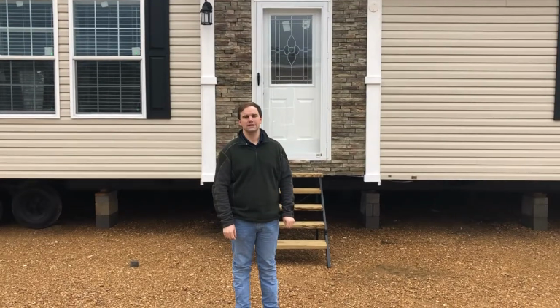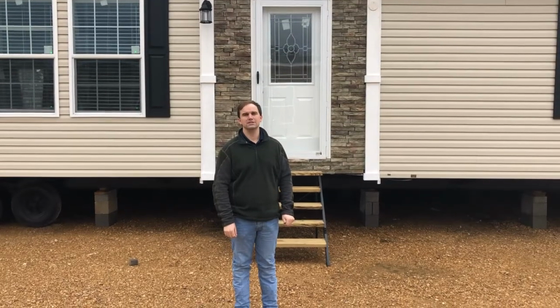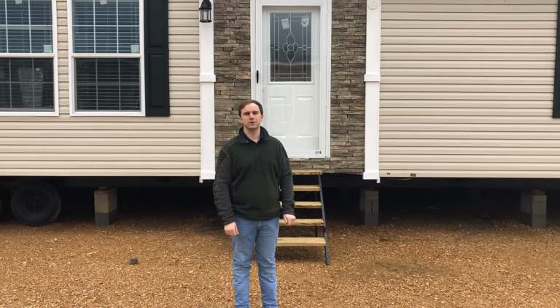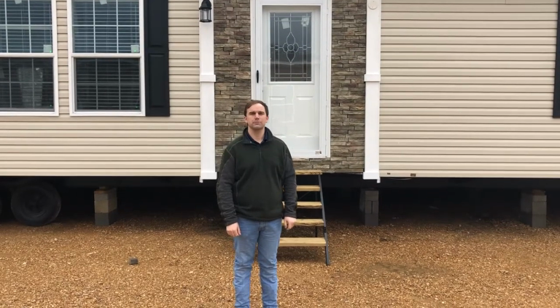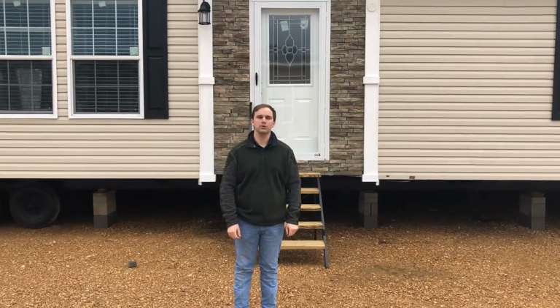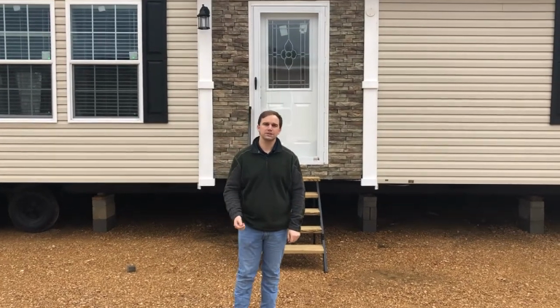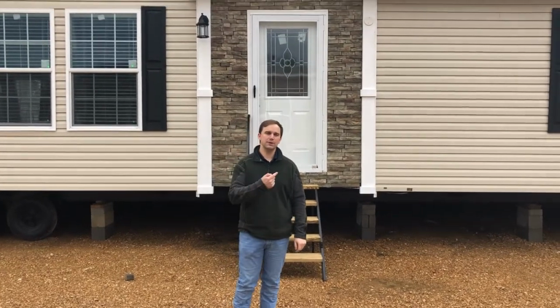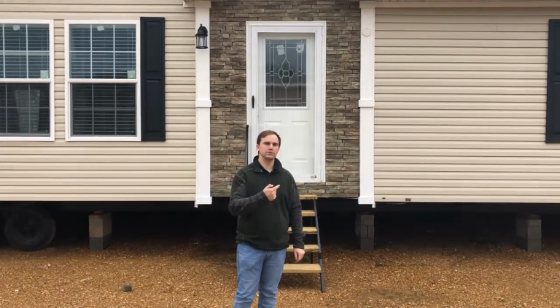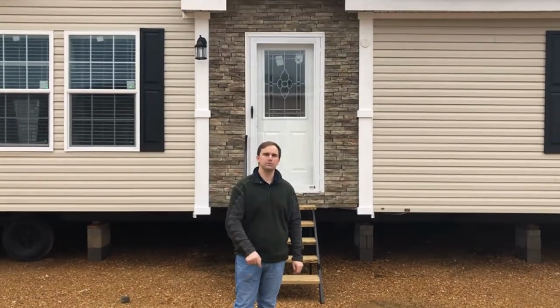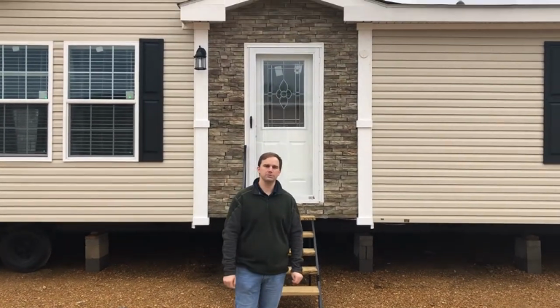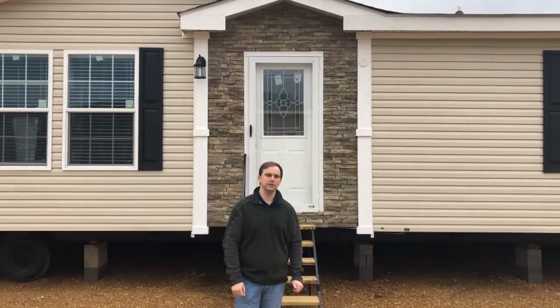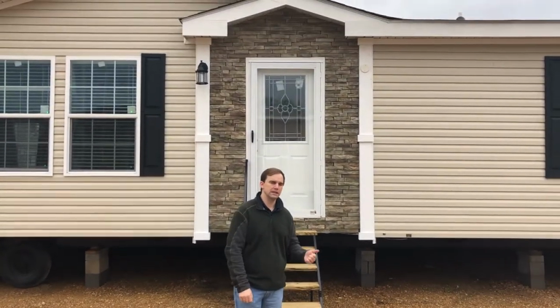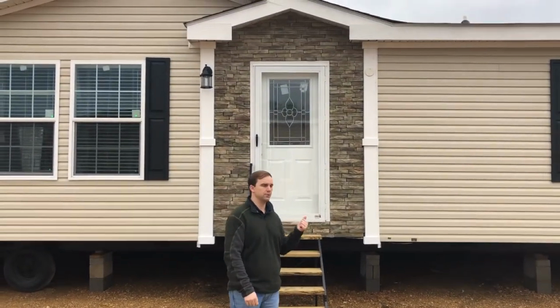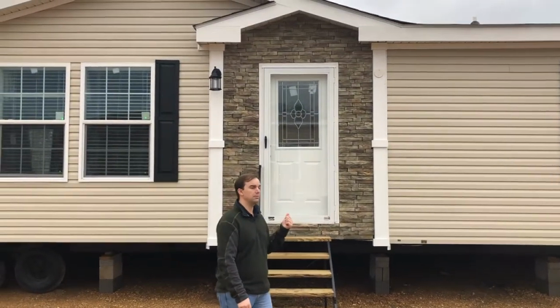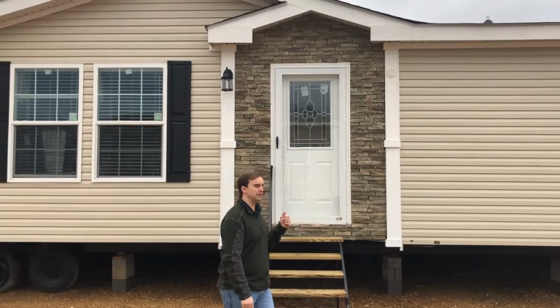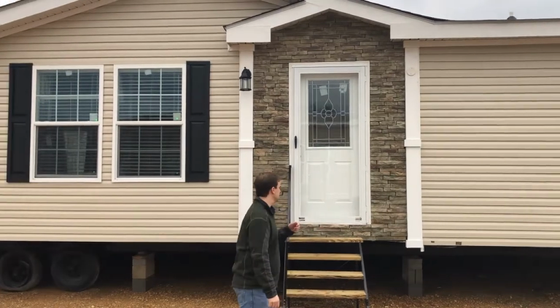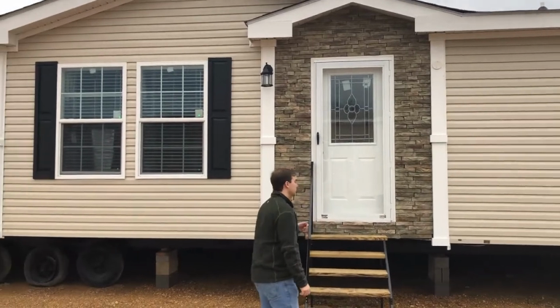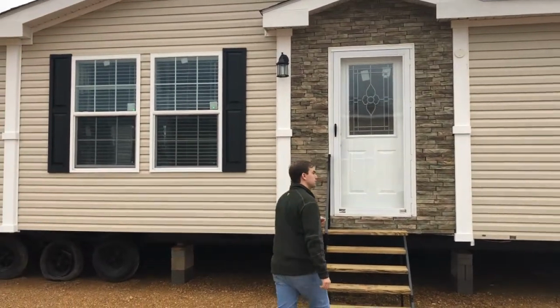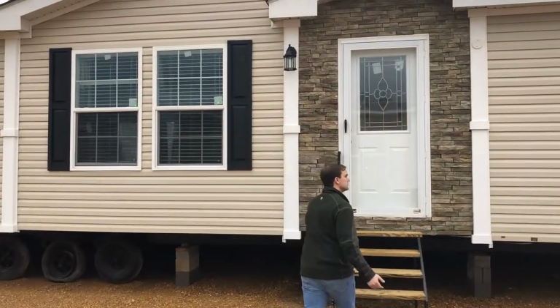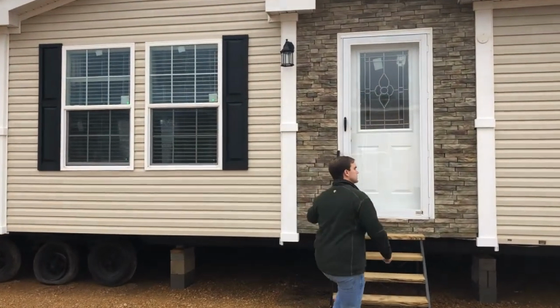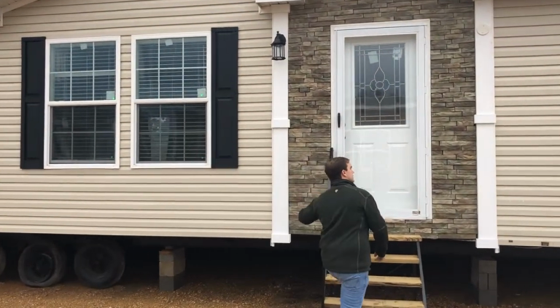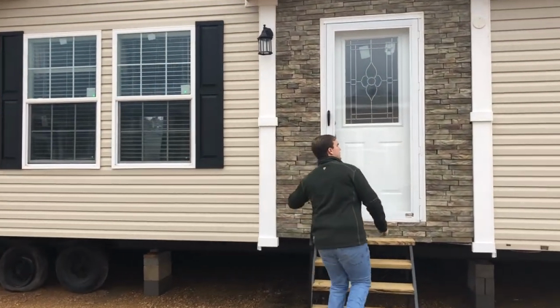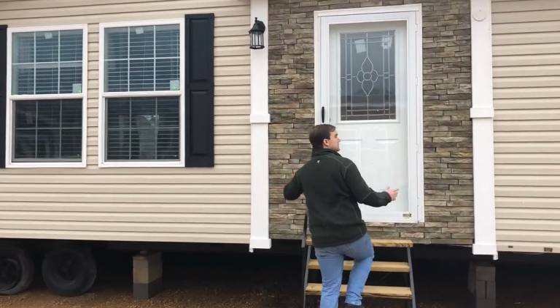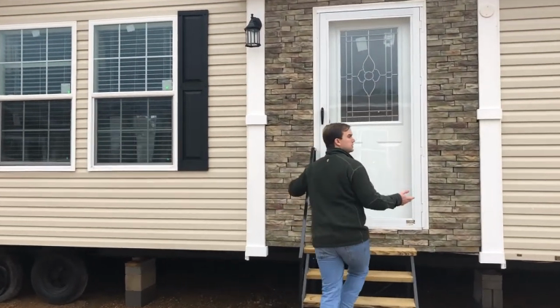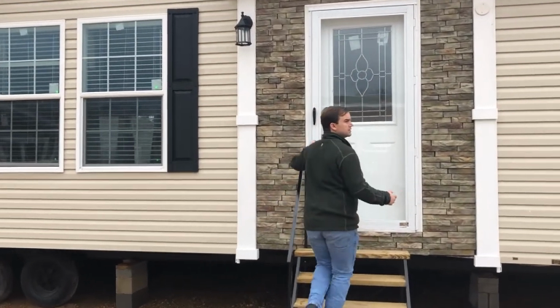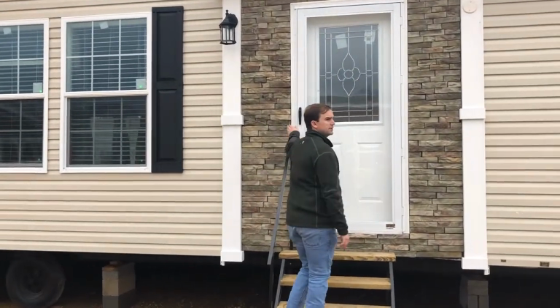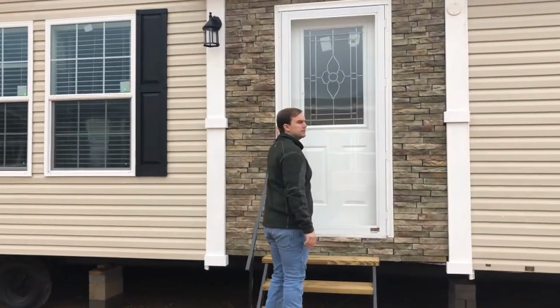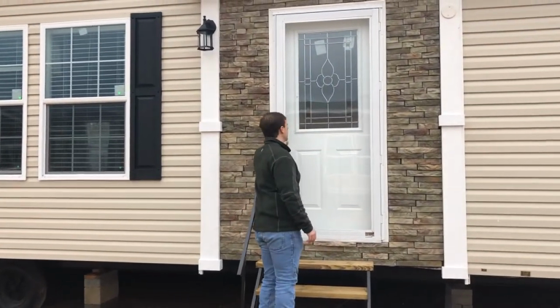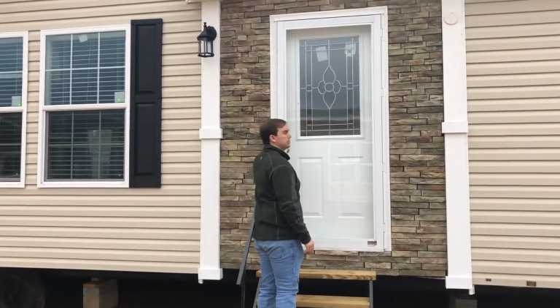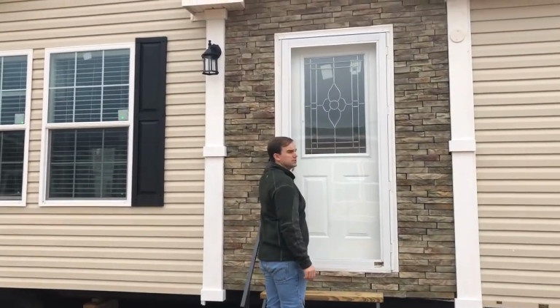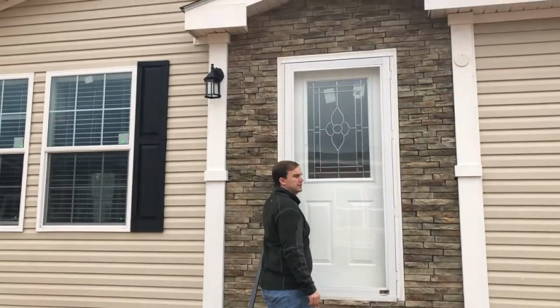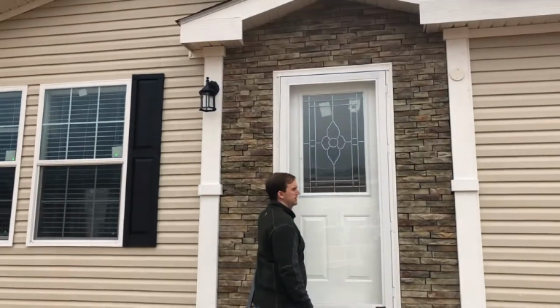Hey guys, this is Westlip, Pearl Home Center. Today we're going to show you the buzzer beader. It's built by Platinum Home Builder. It's 32x70, model number is 70-30.